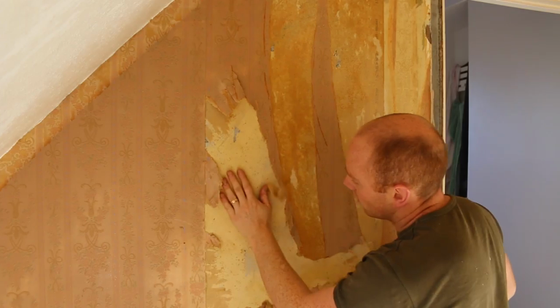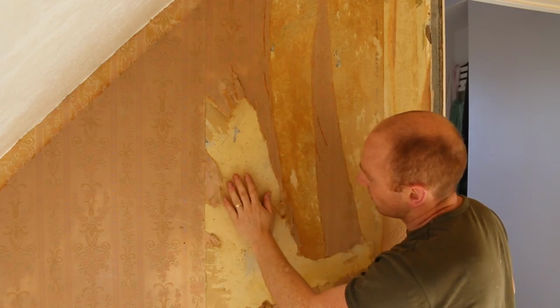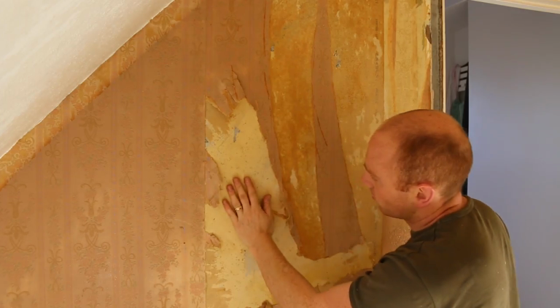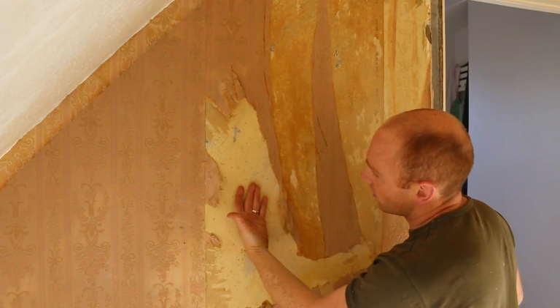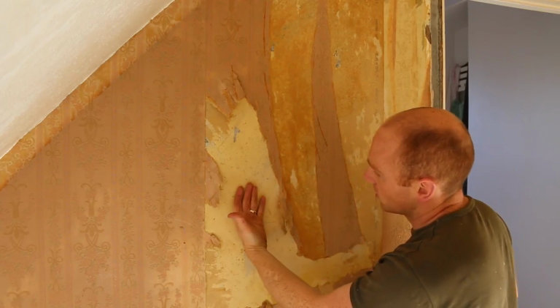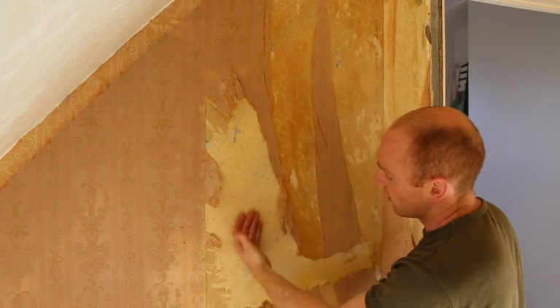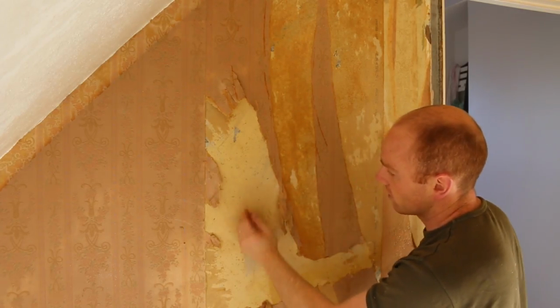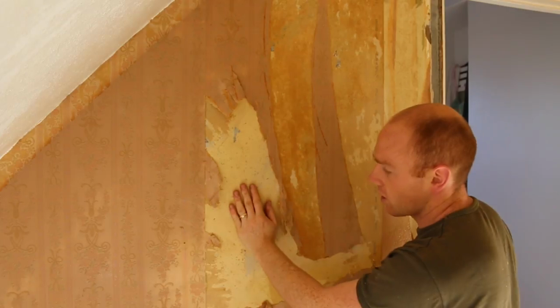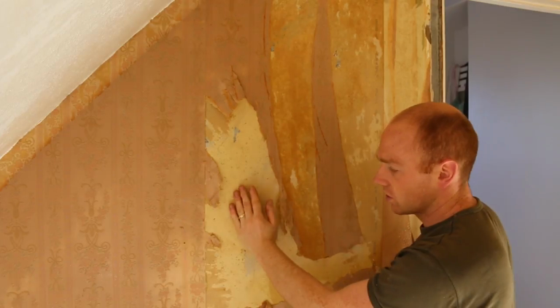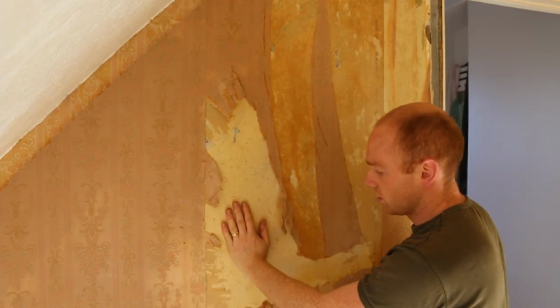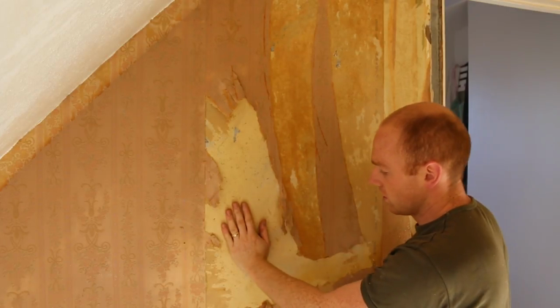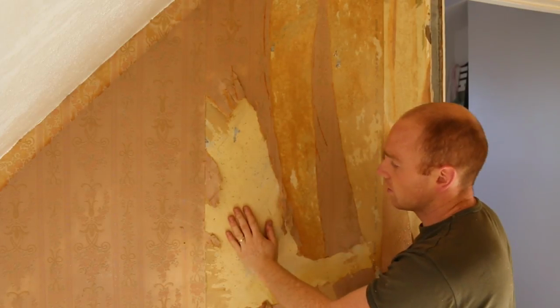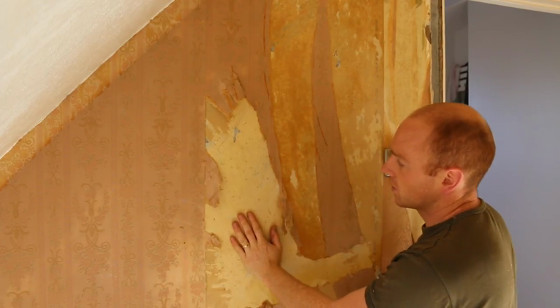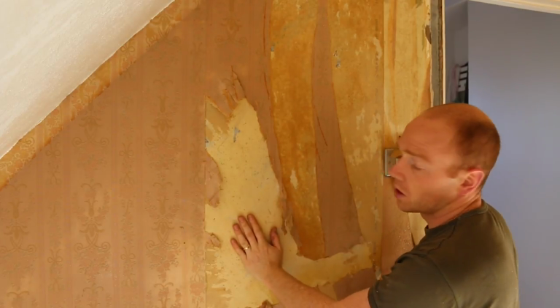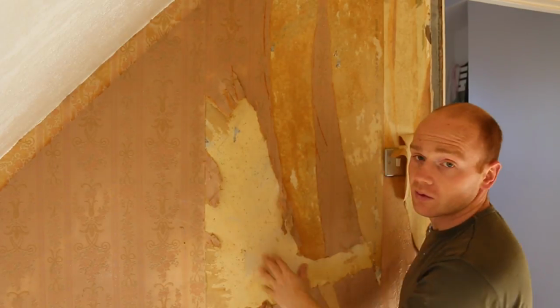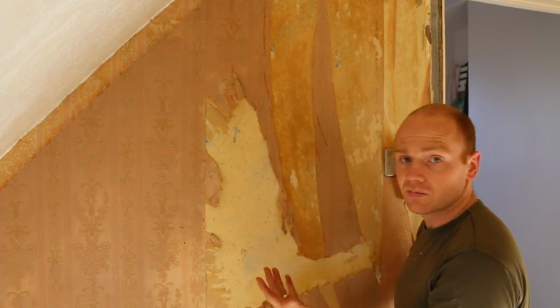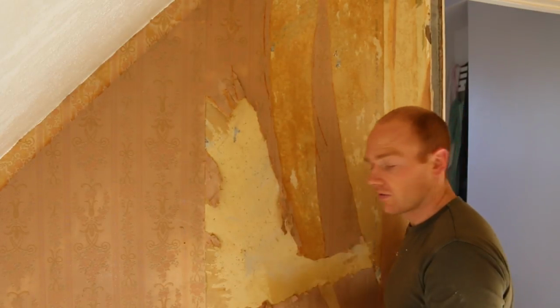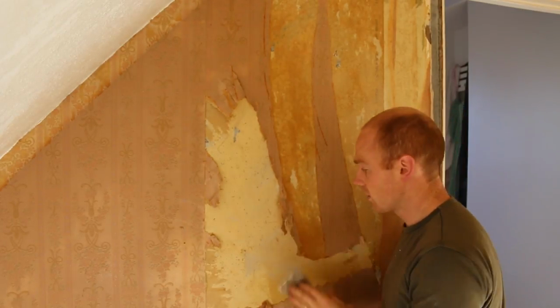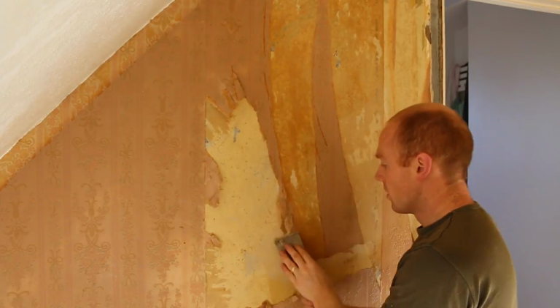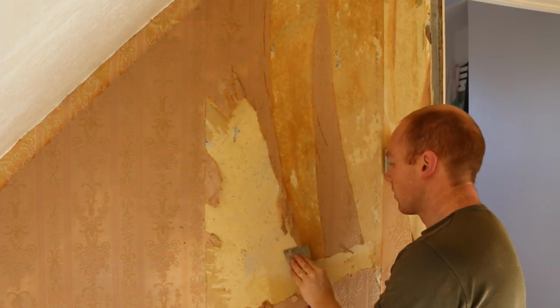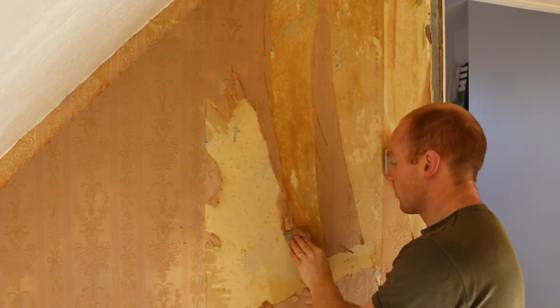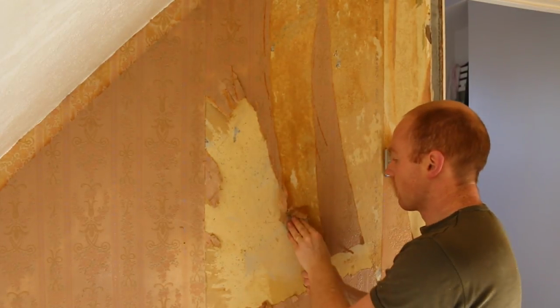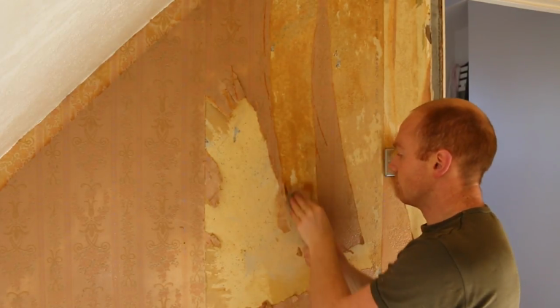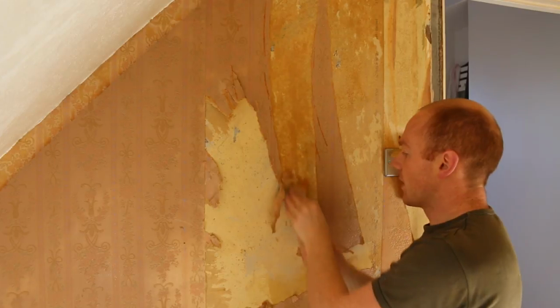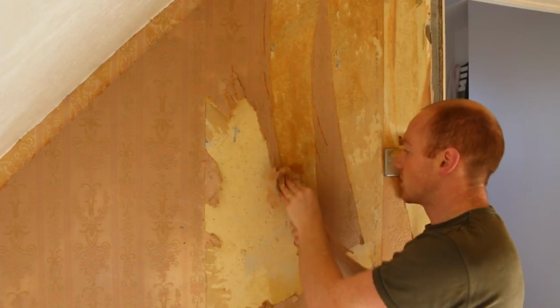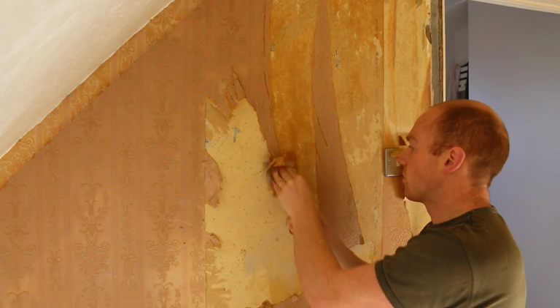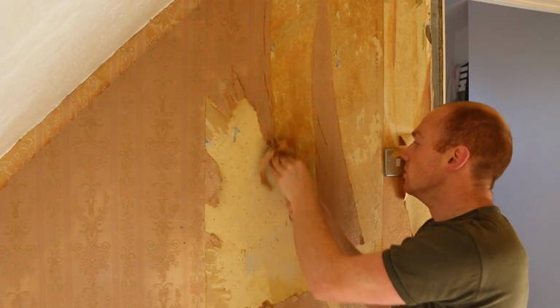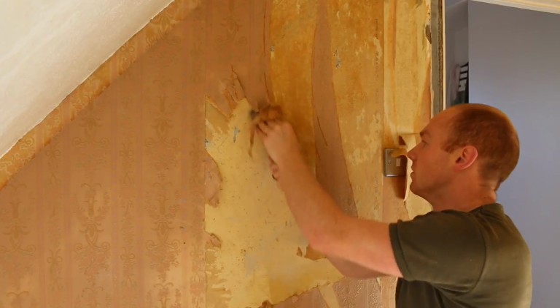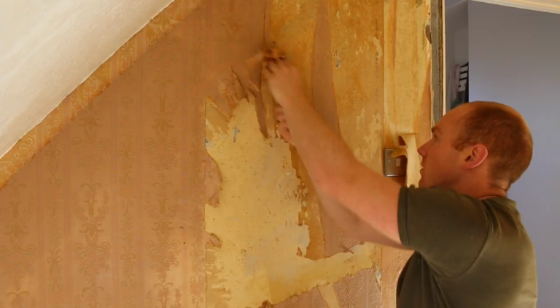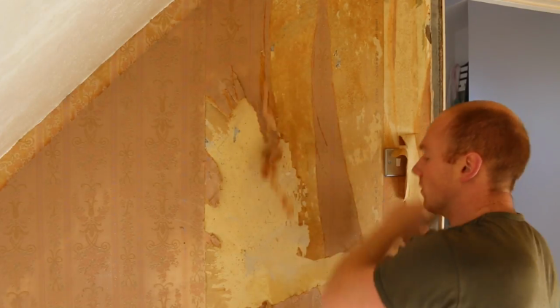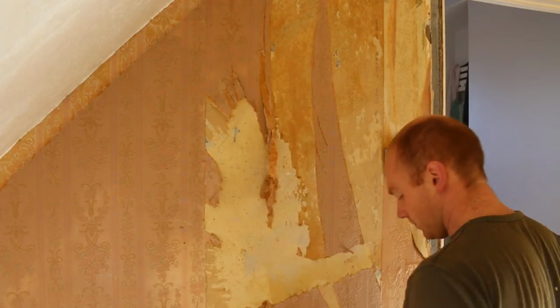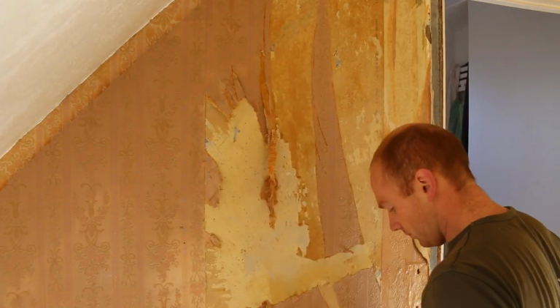And that's pretty much that — the lime plaster is cold and pretty much dry, which is perfect because it means we haven't damaged it at all.